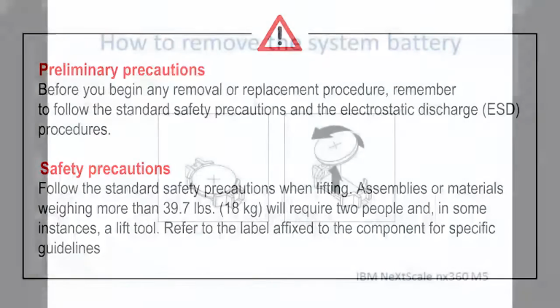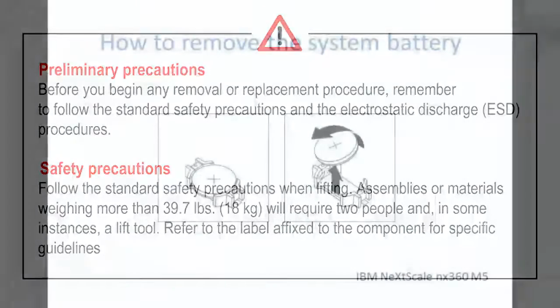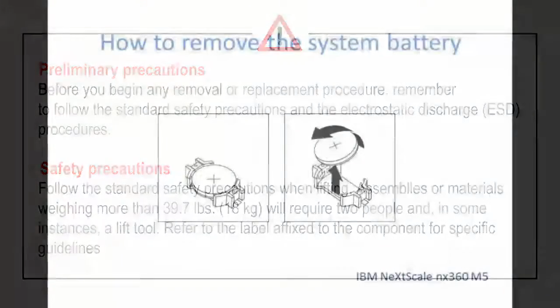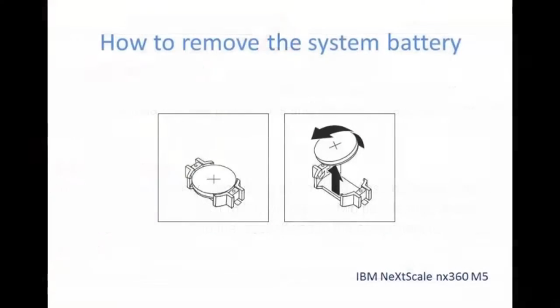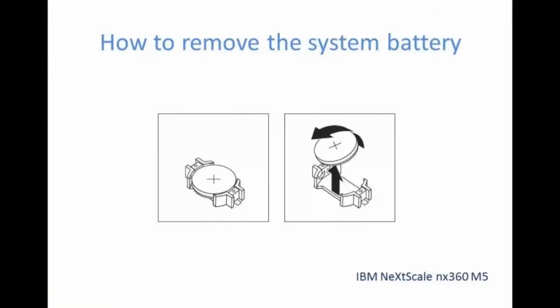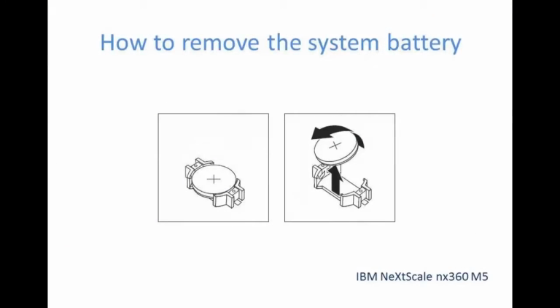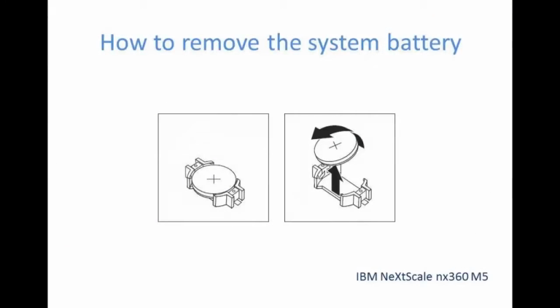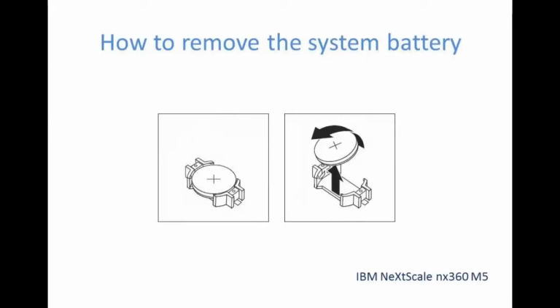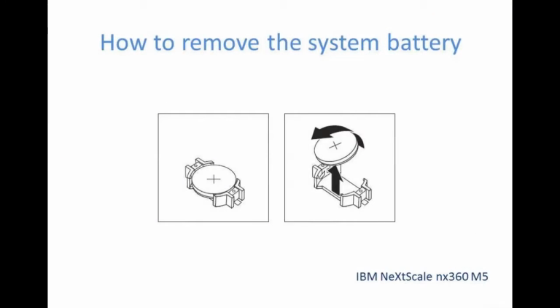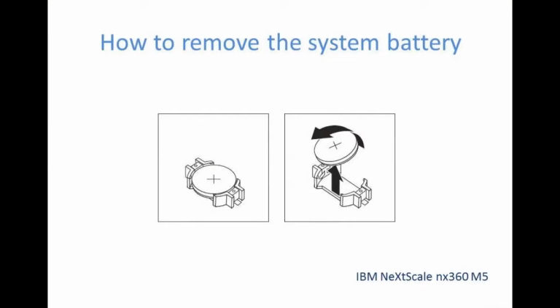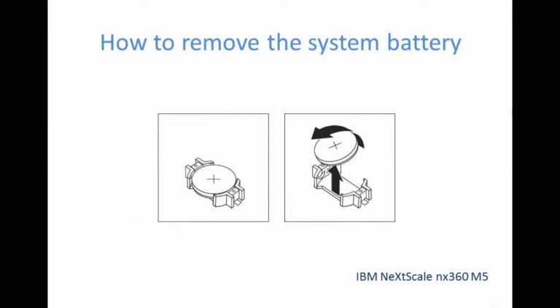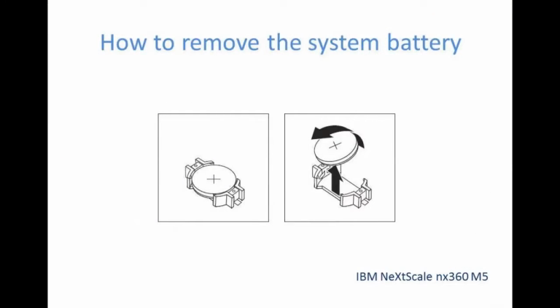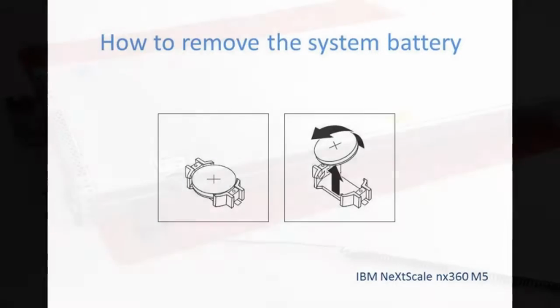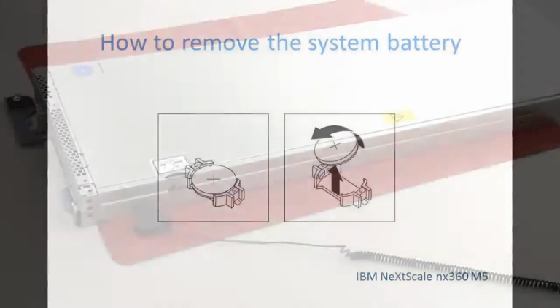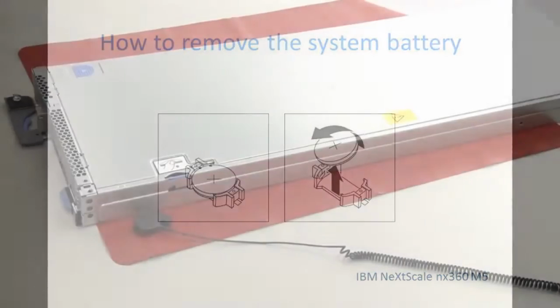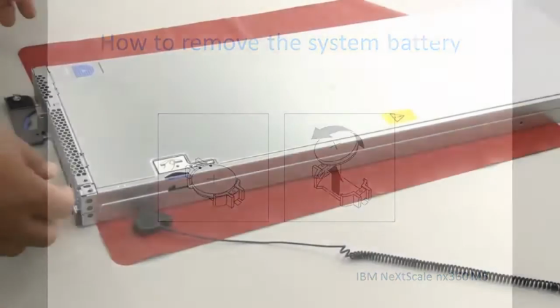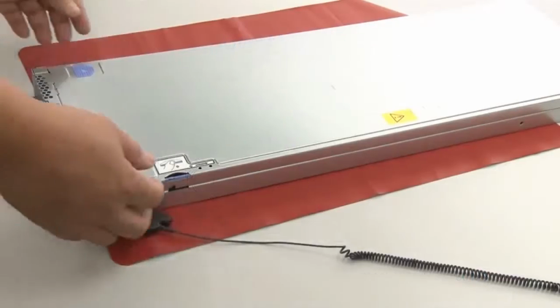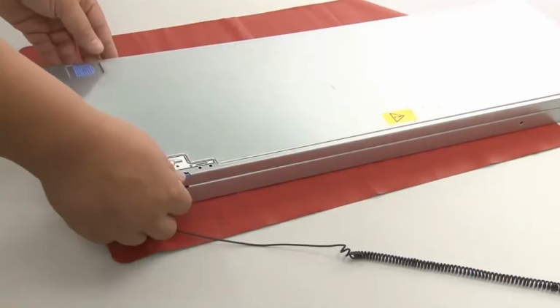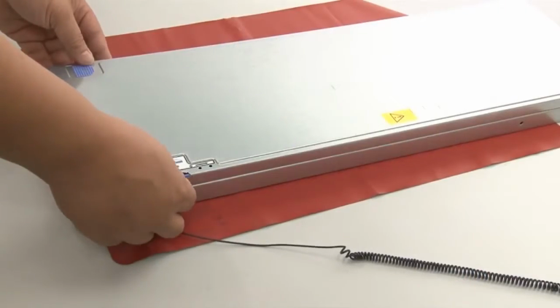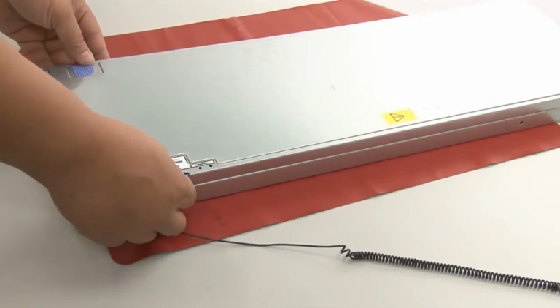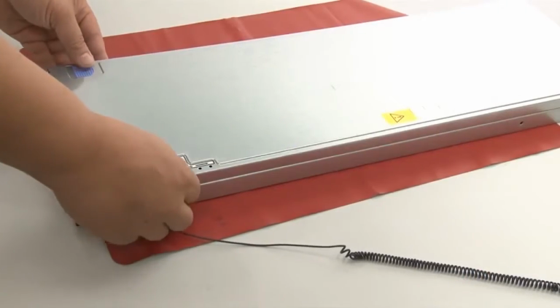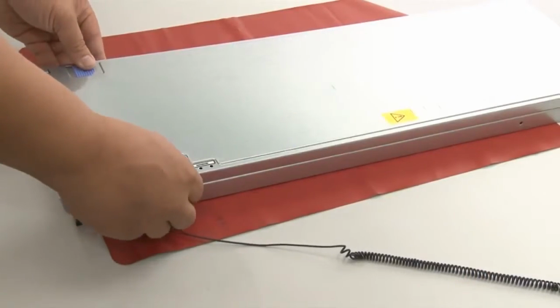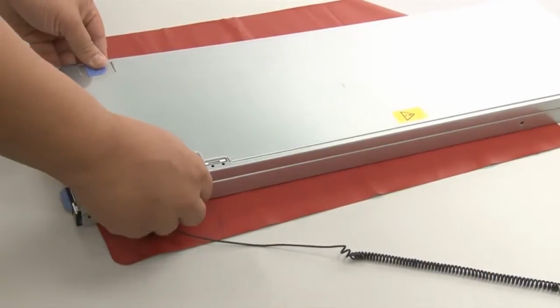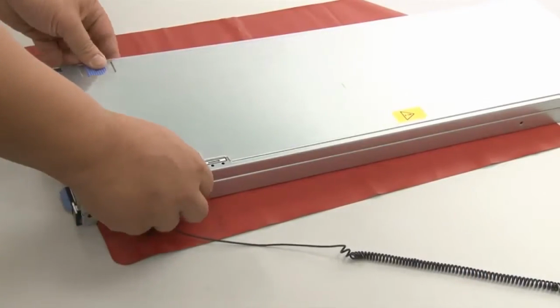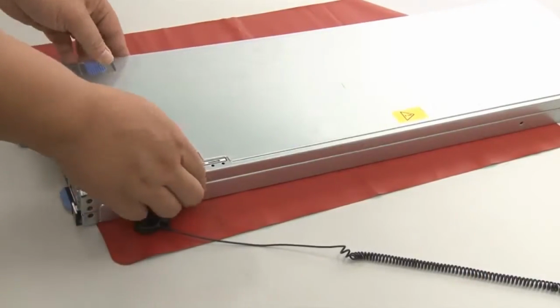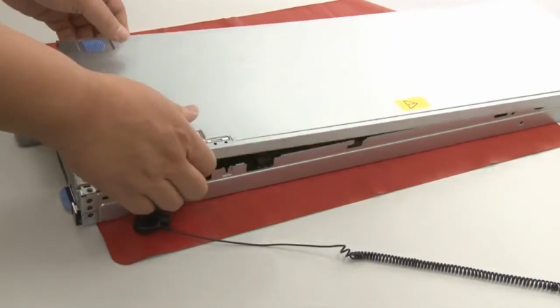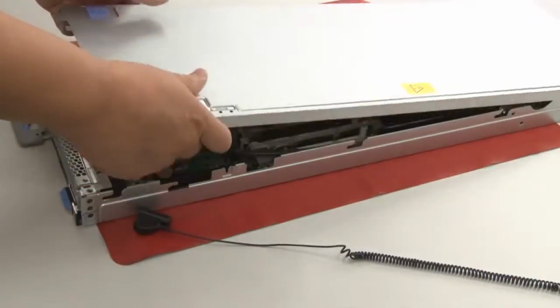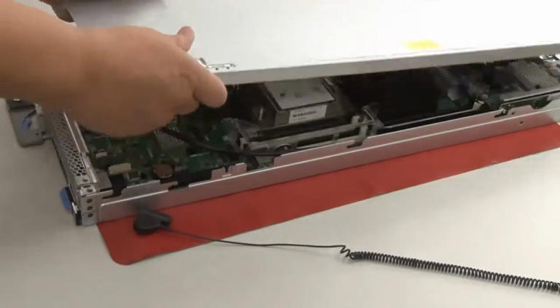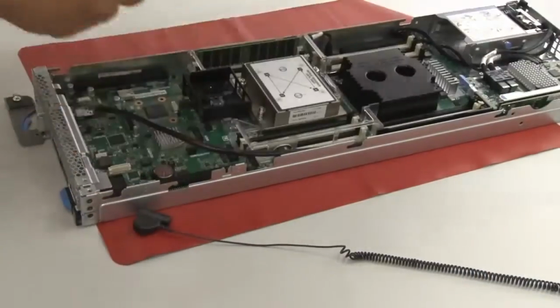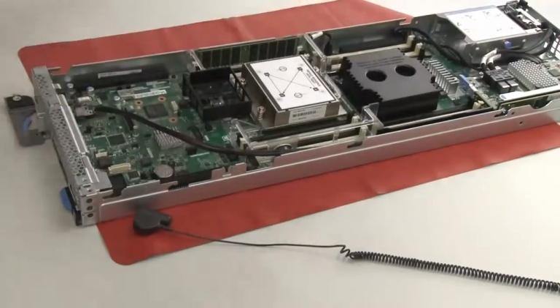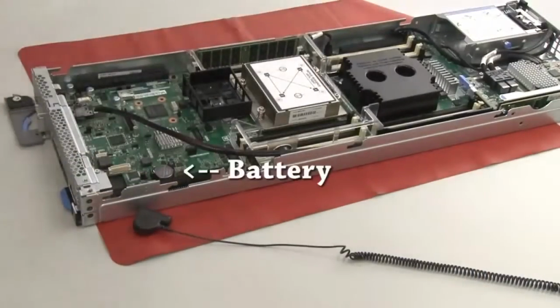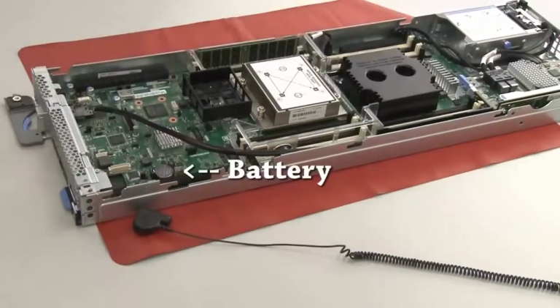To remove the system battery, remove the cover and locate the system battery on the system board.